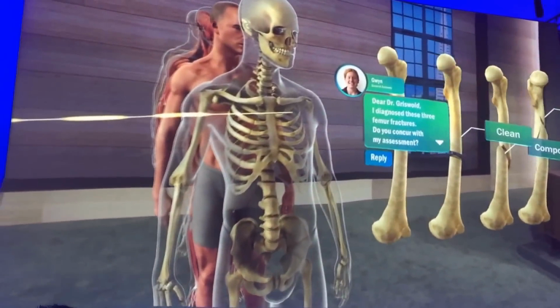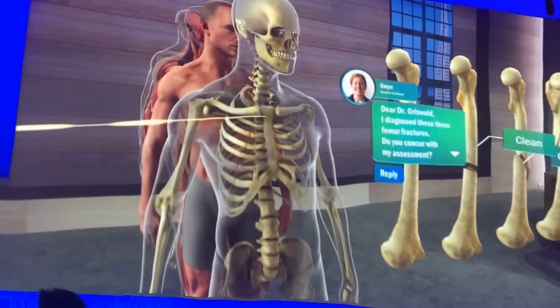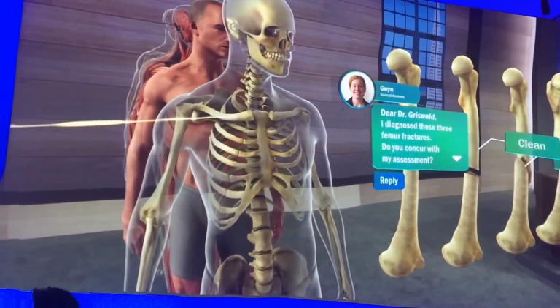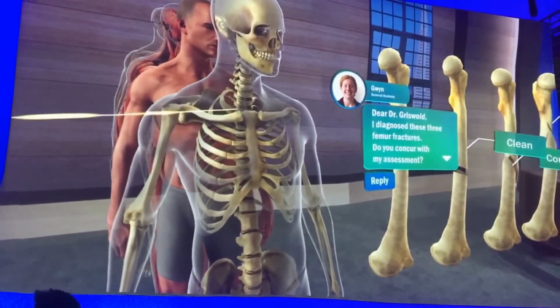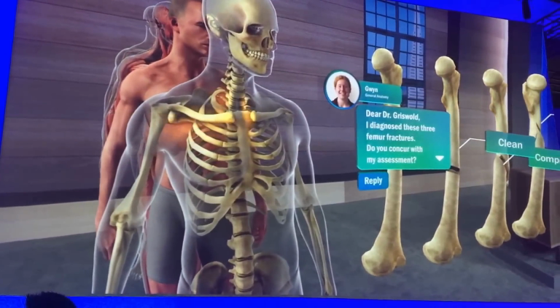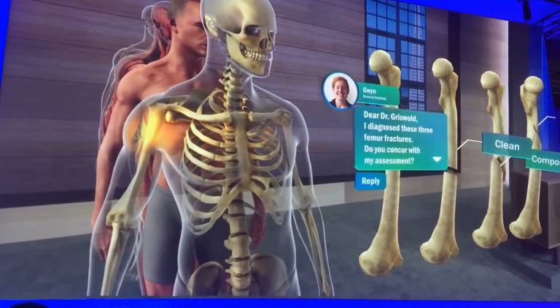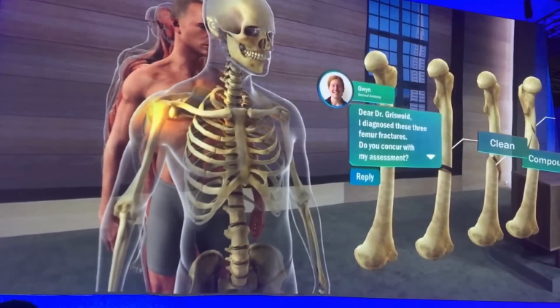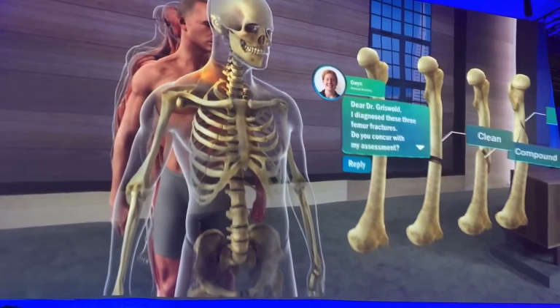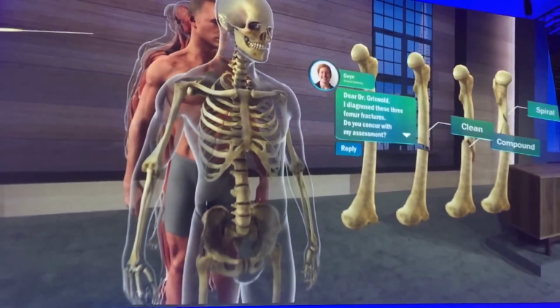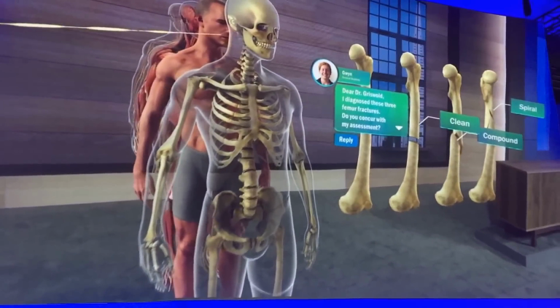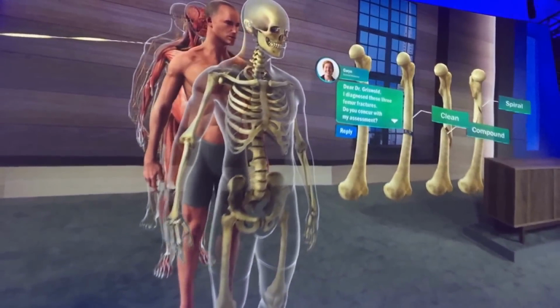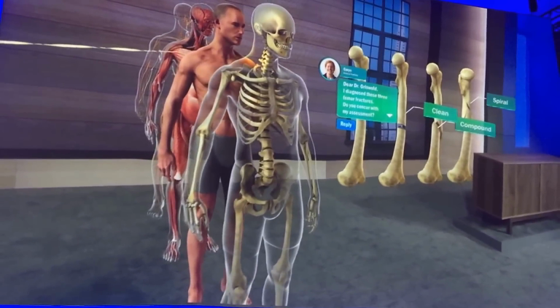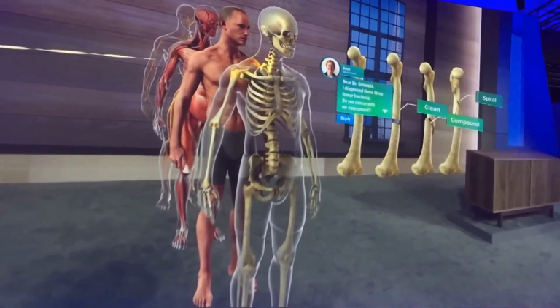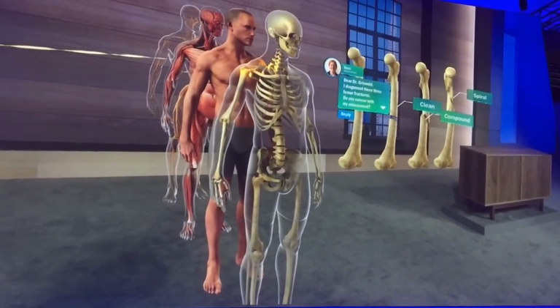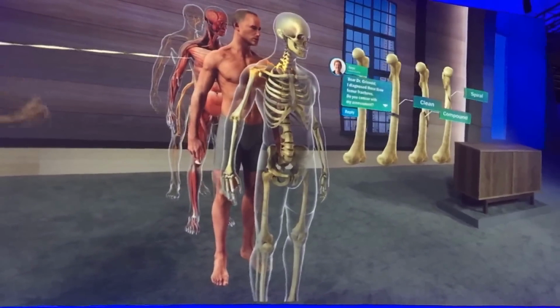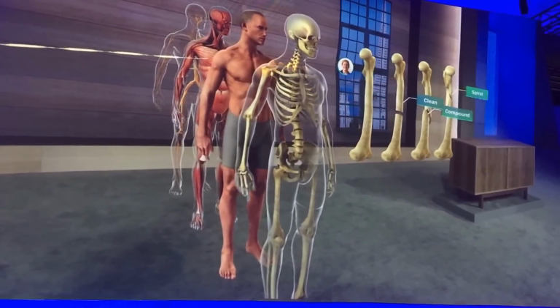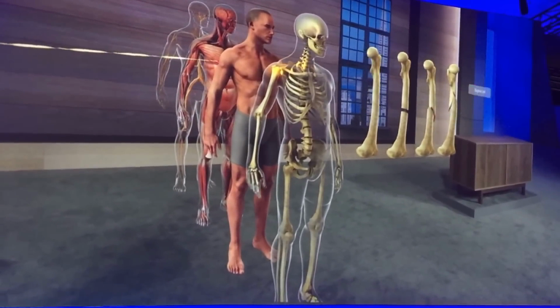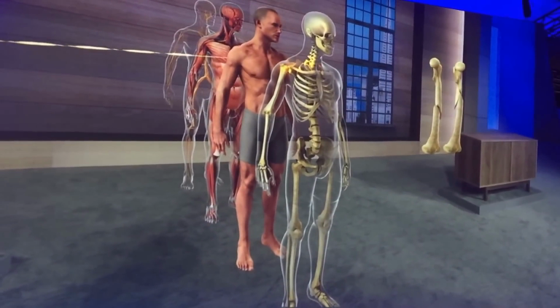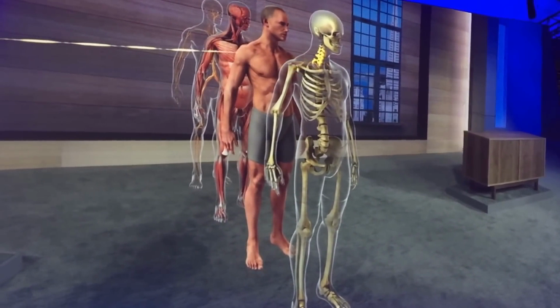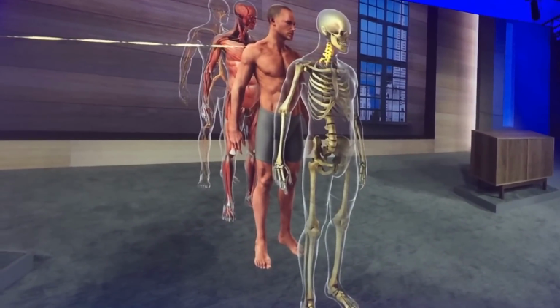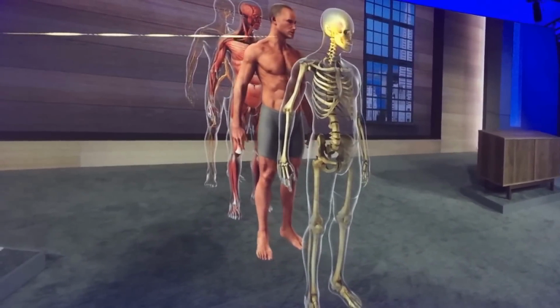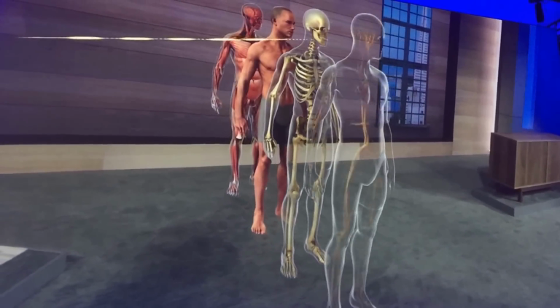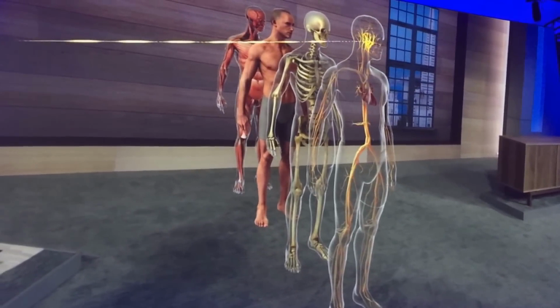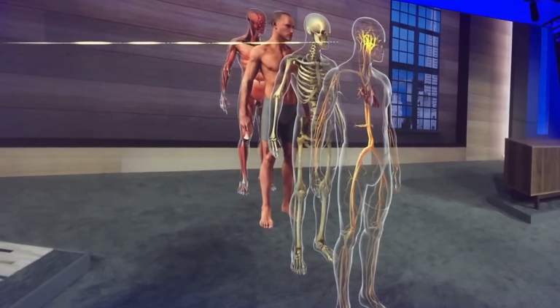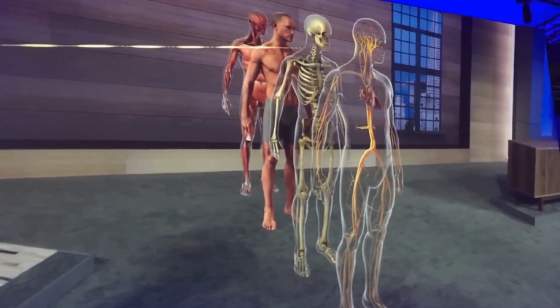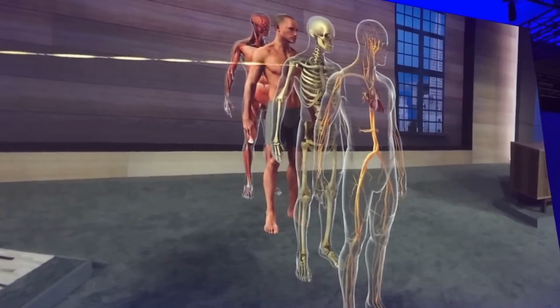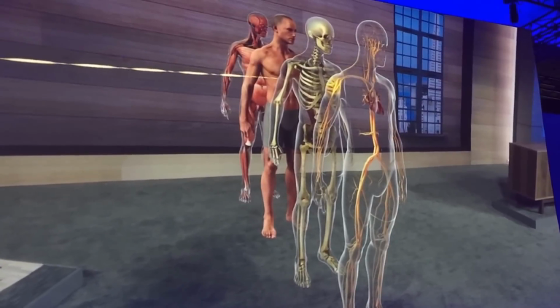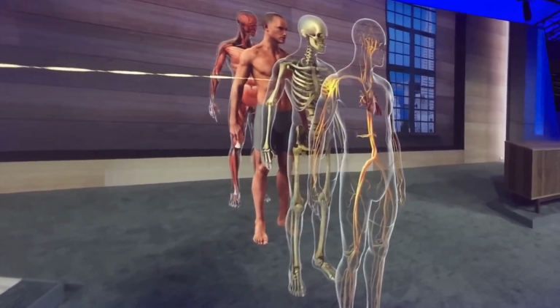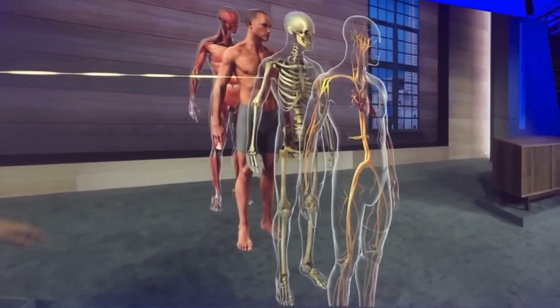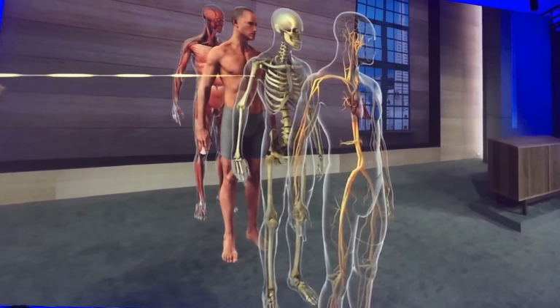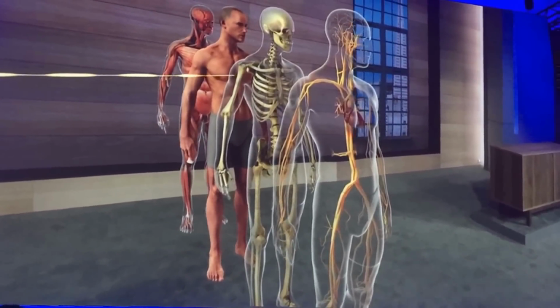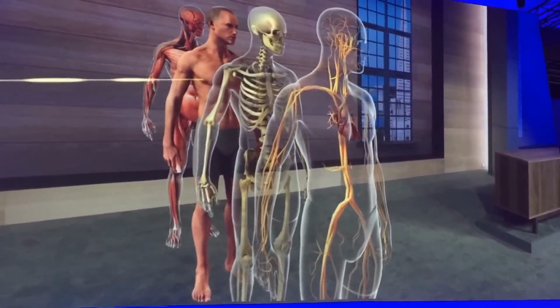Now obviously, a cadaver doesn't move. This makes it difficult to see the way a living body actually works. HoloLens doesn't have this limitation — systems can be animated to easily see how things function.